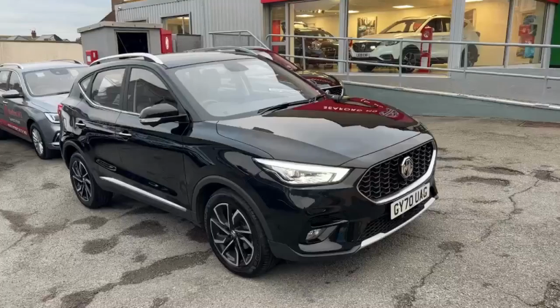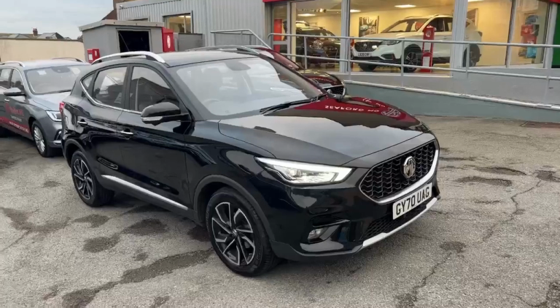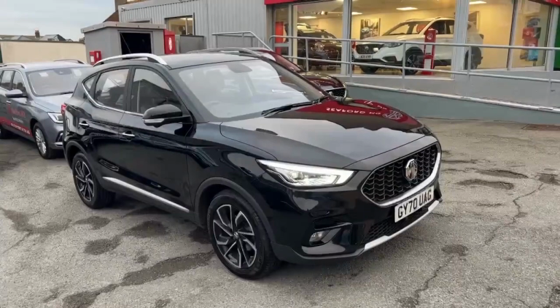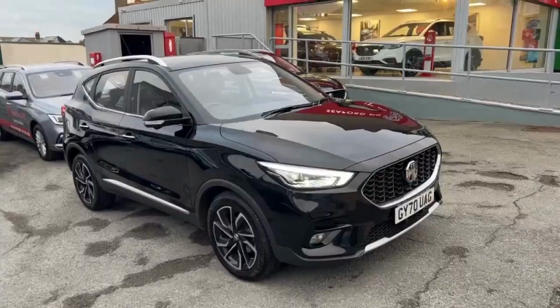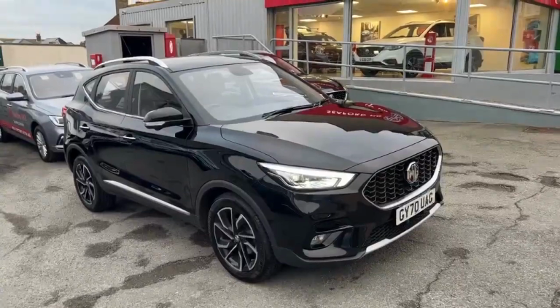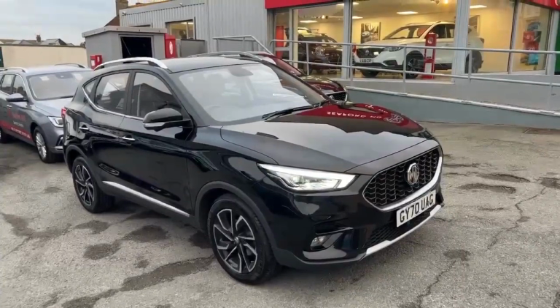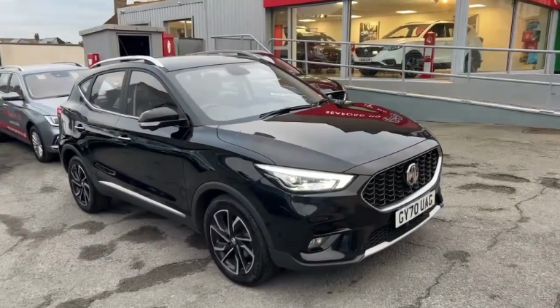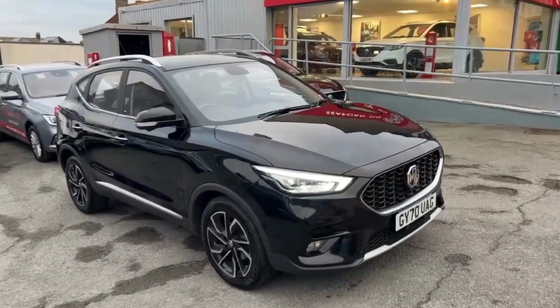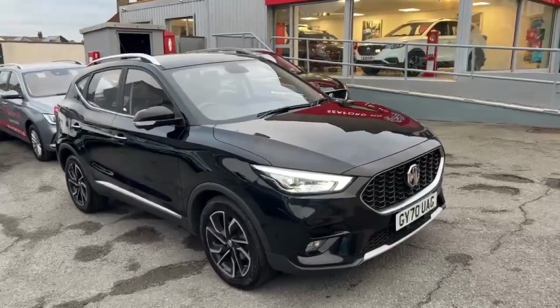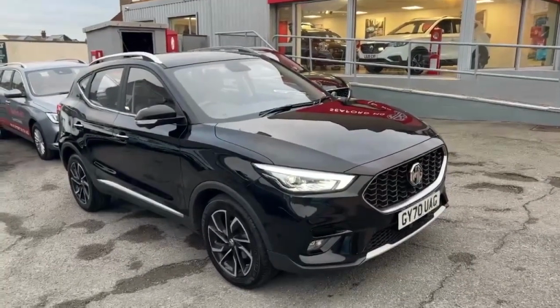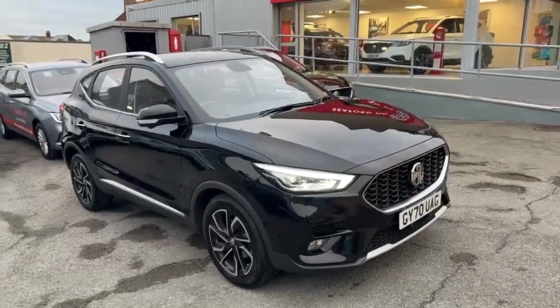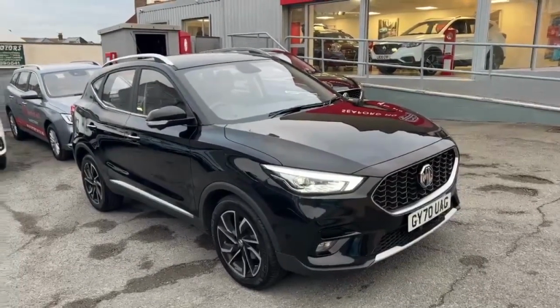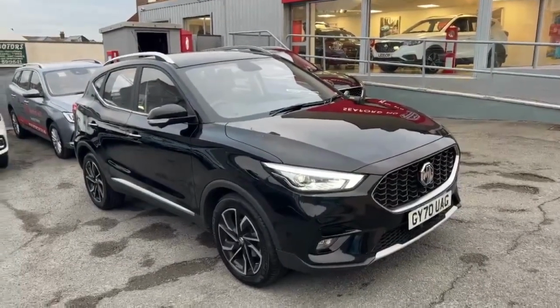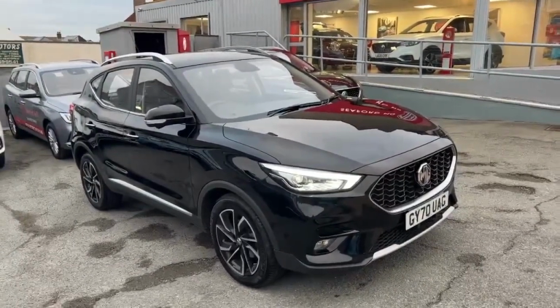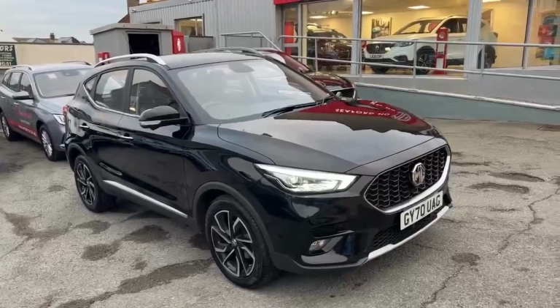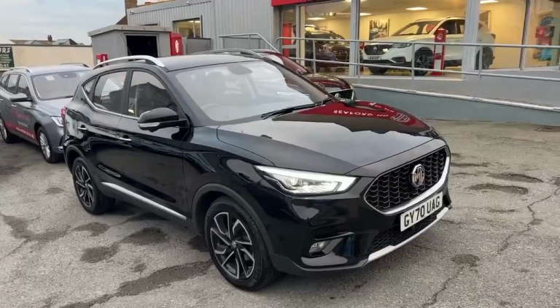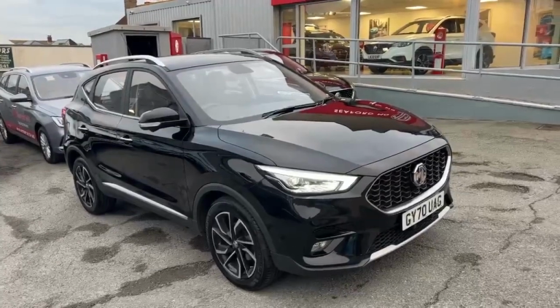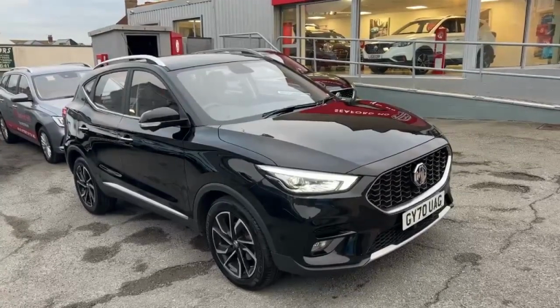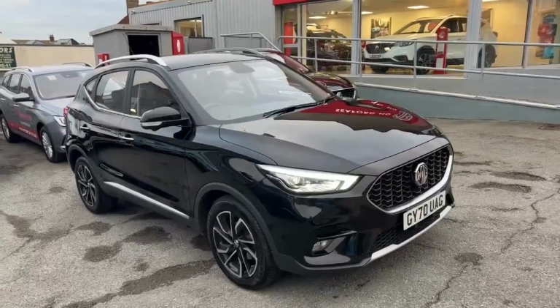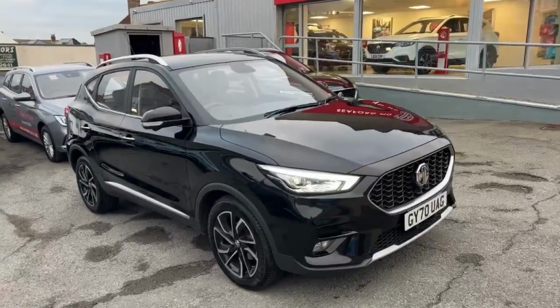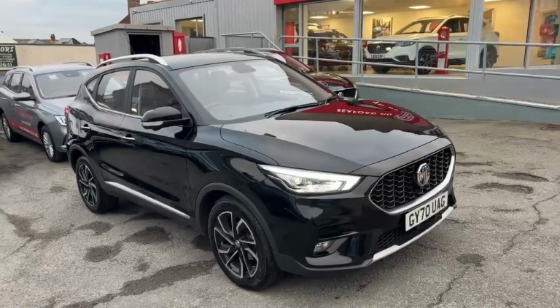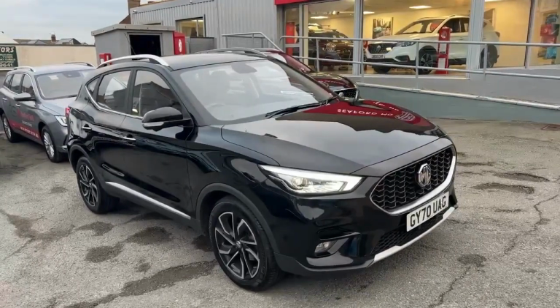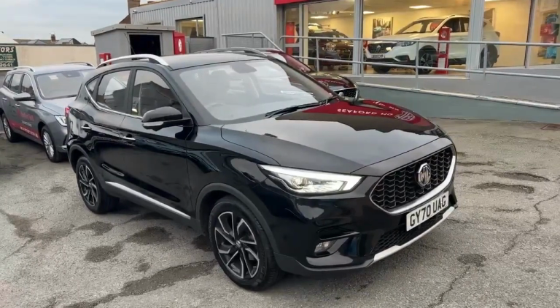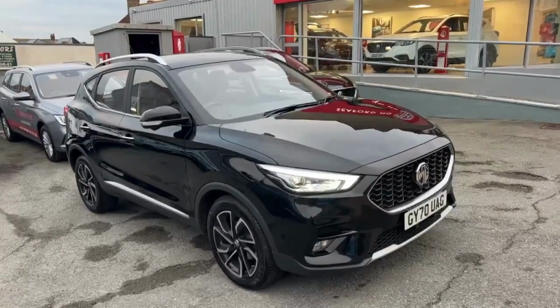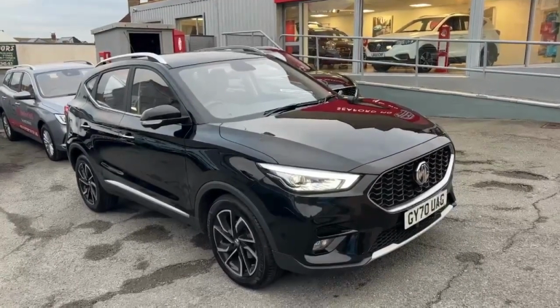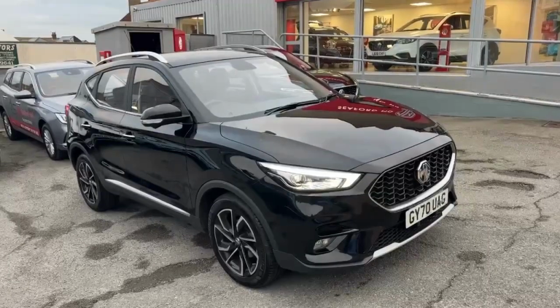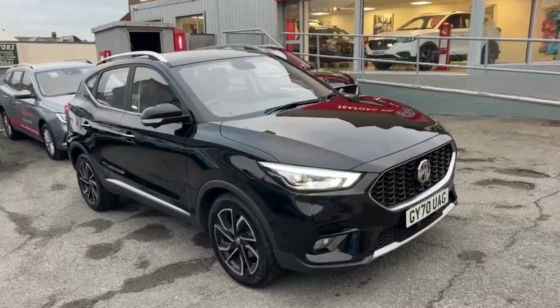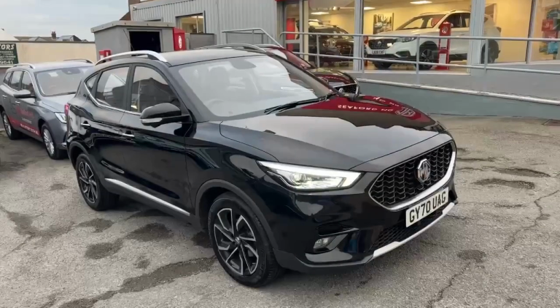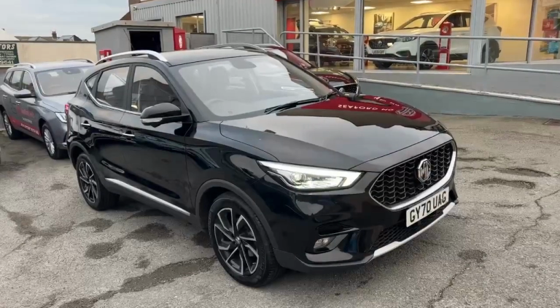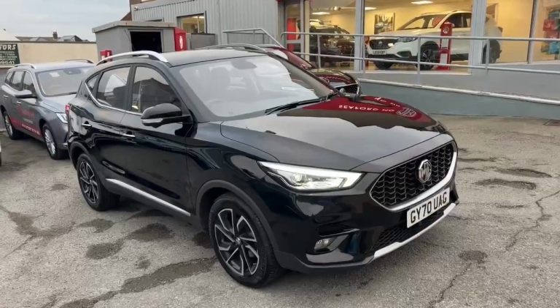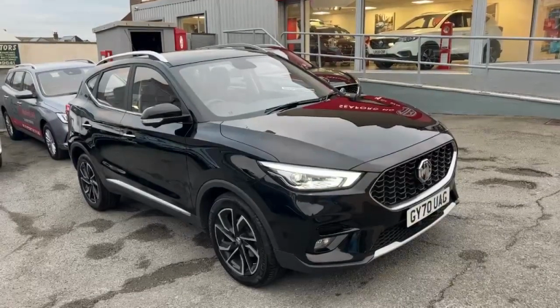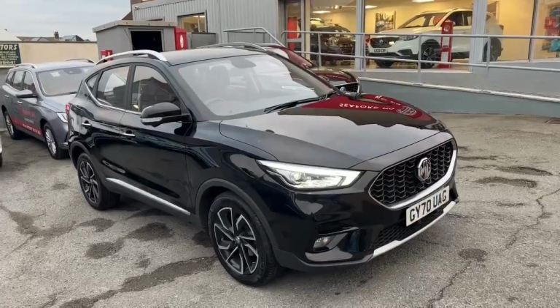Hi, my name's Dan from Seaford MG and I'm delighted to present to you this 2020 MG ZS Exclusive in Black Pearl. This particular example has done just 5,946 miles and is in fantastic condition.